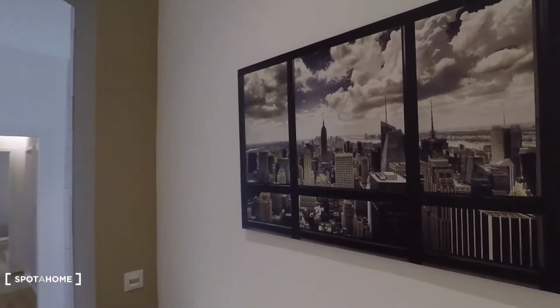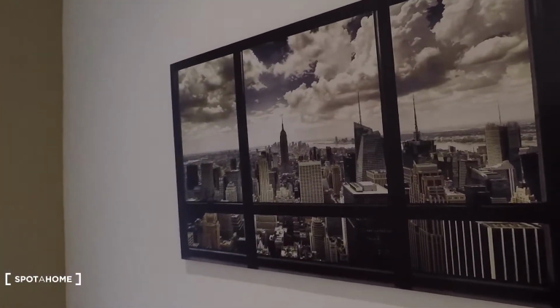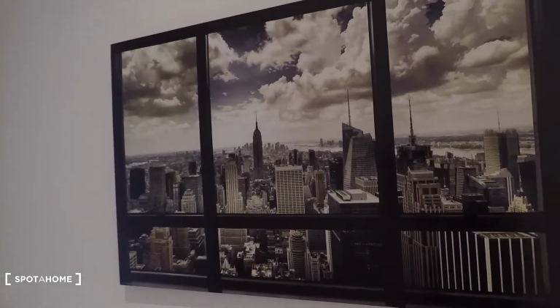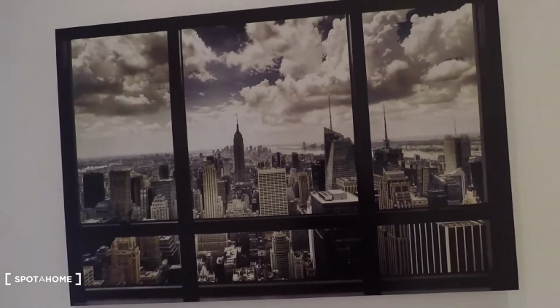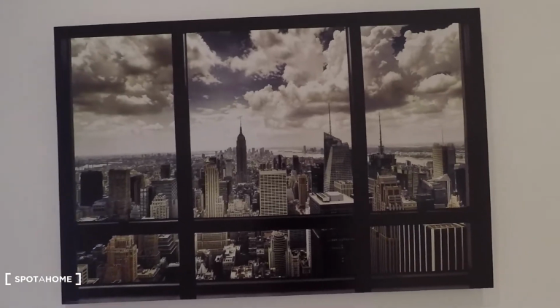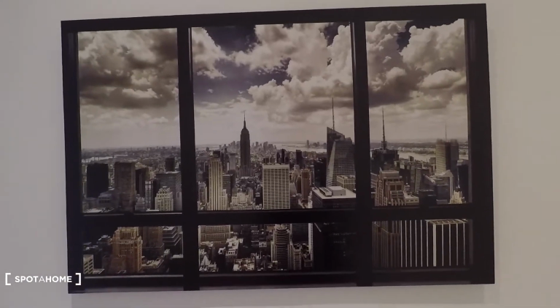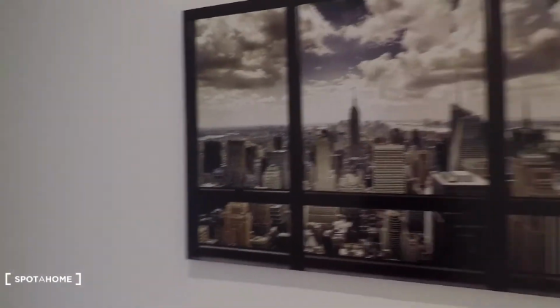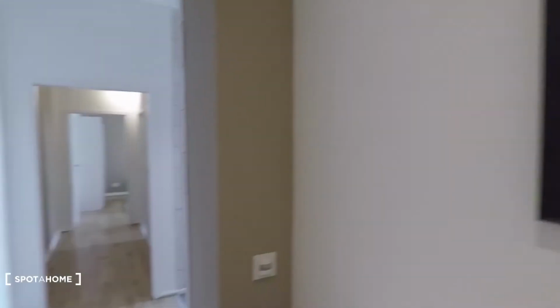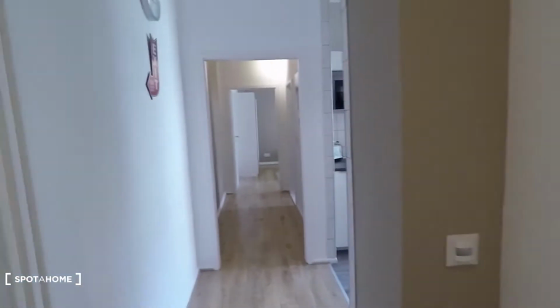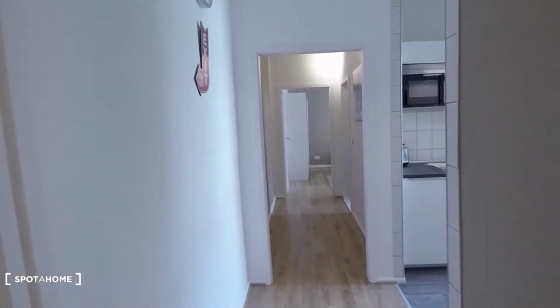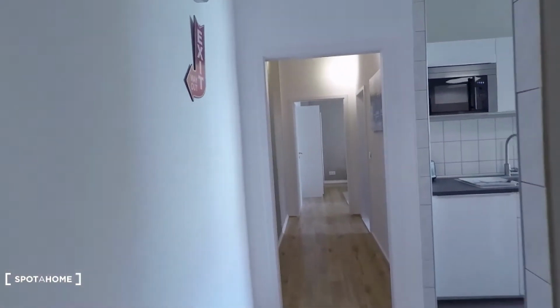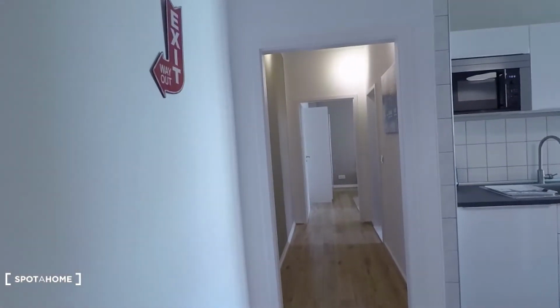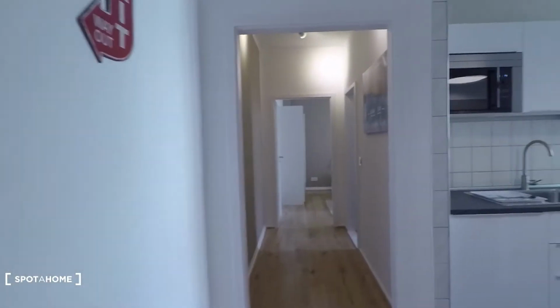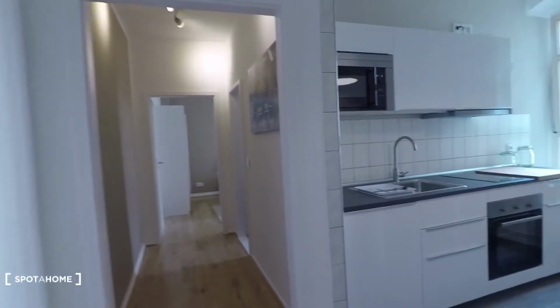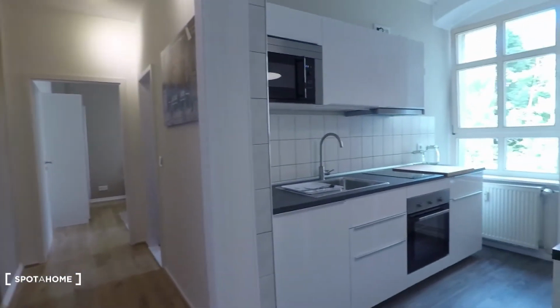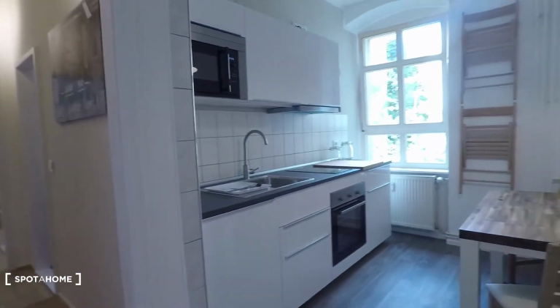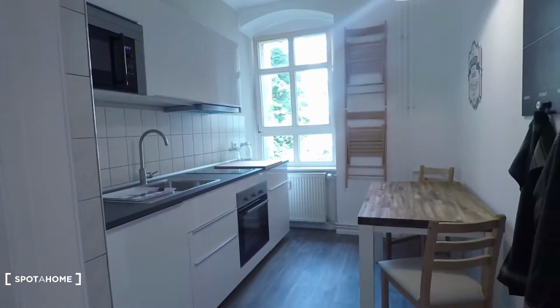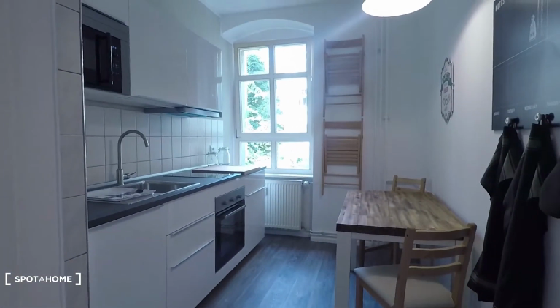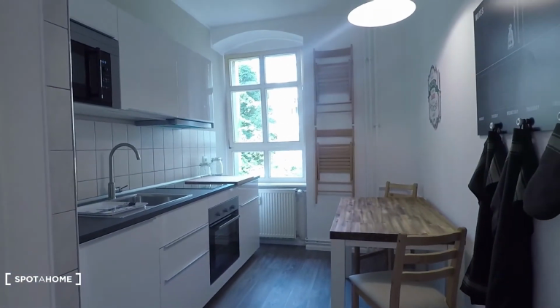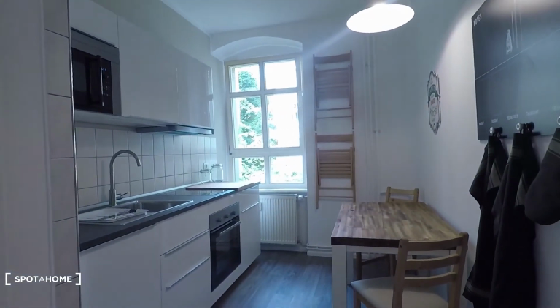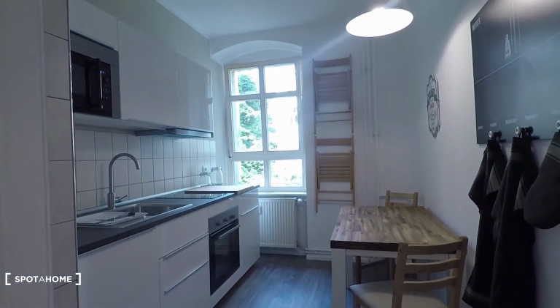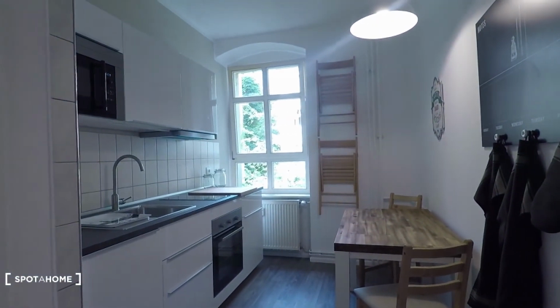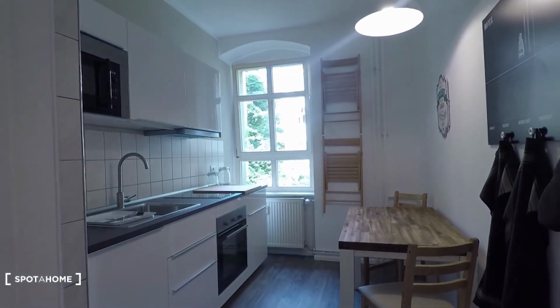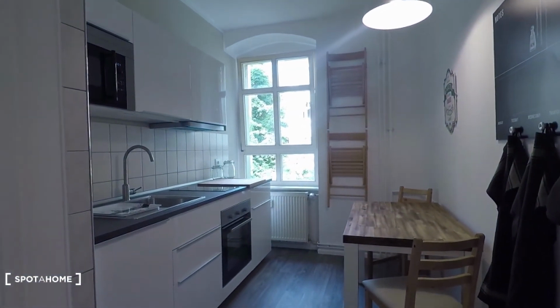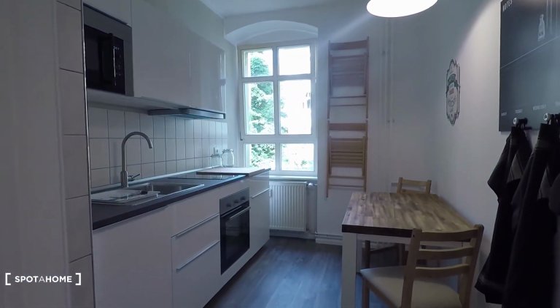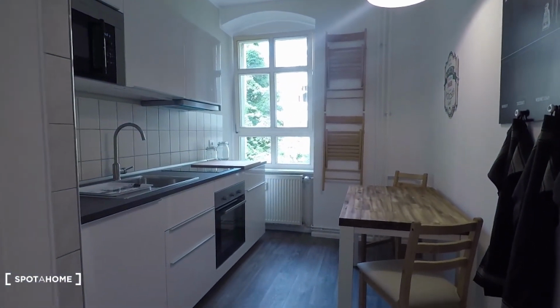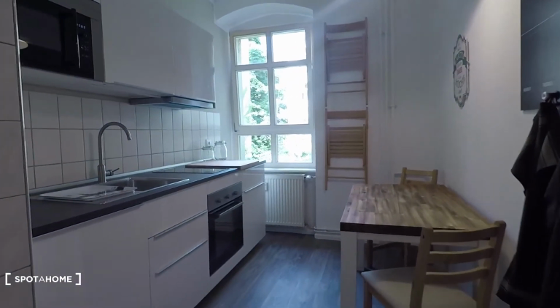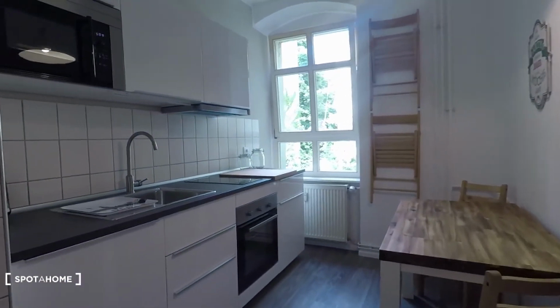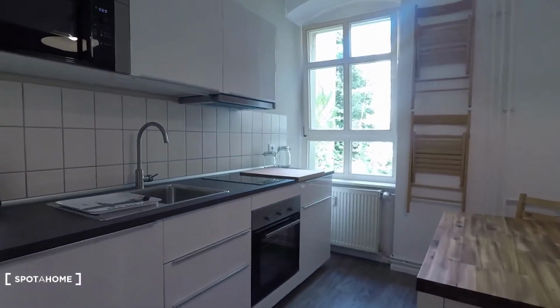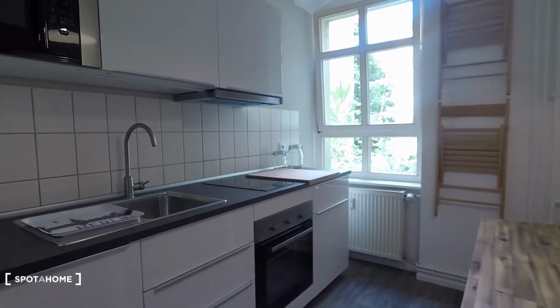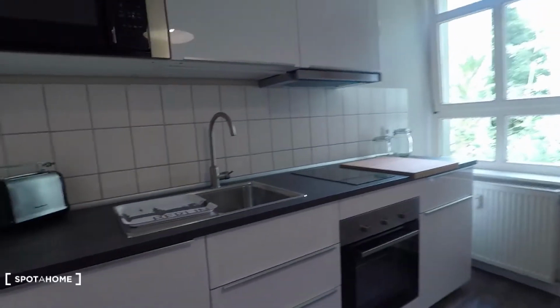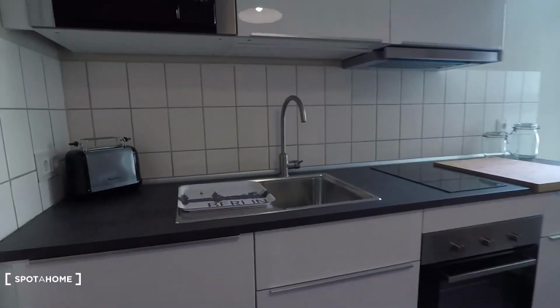Nice decoration right here as well. And then that's the kitchen — totally equipped and brand new.